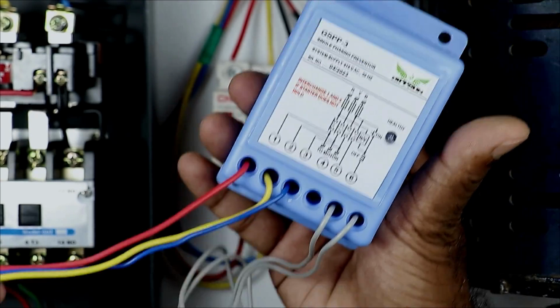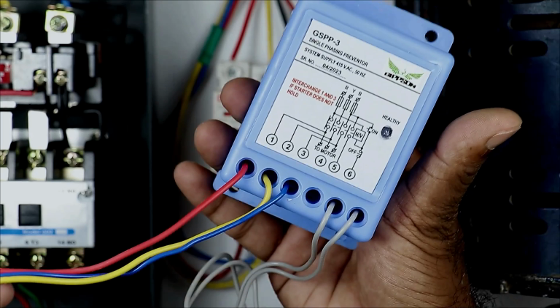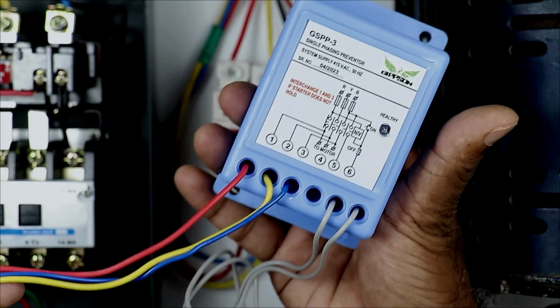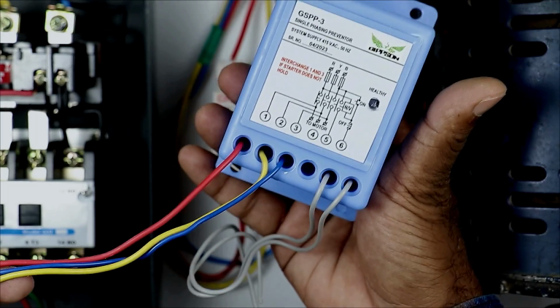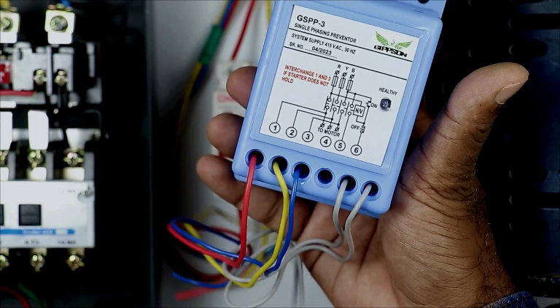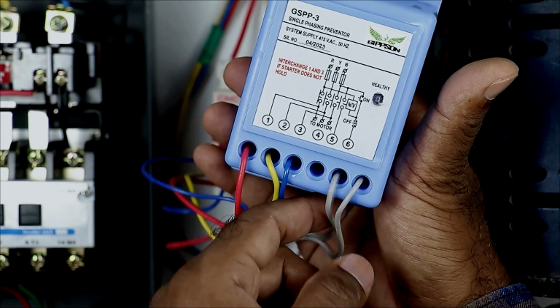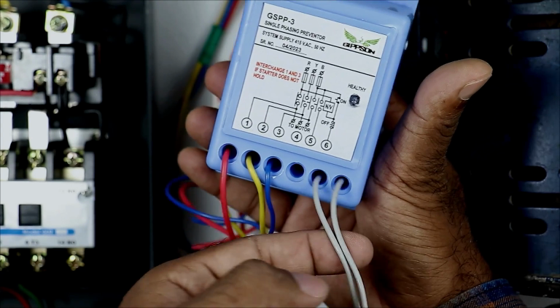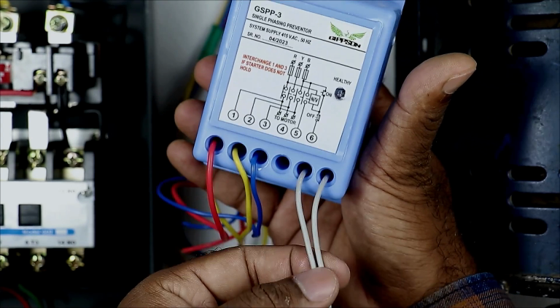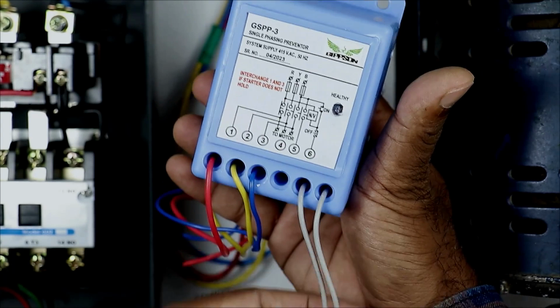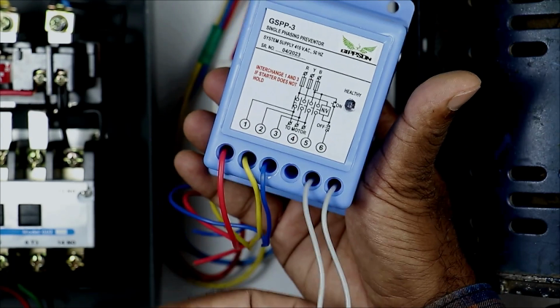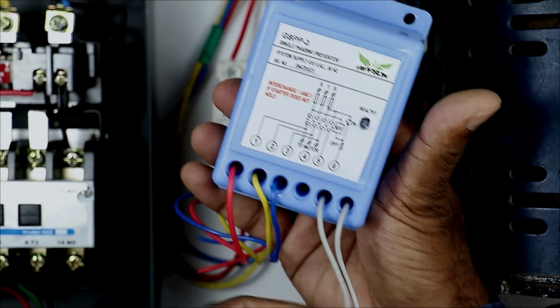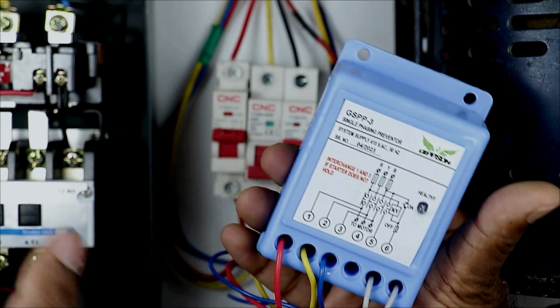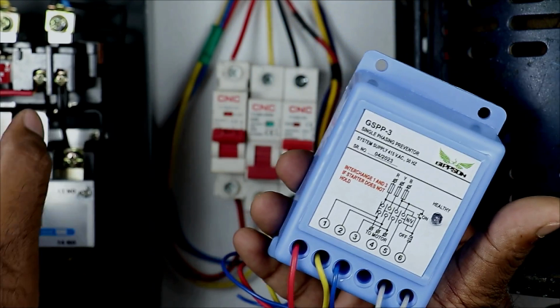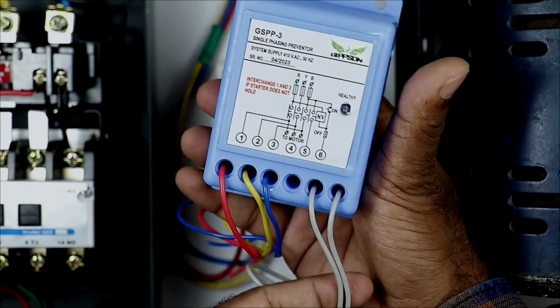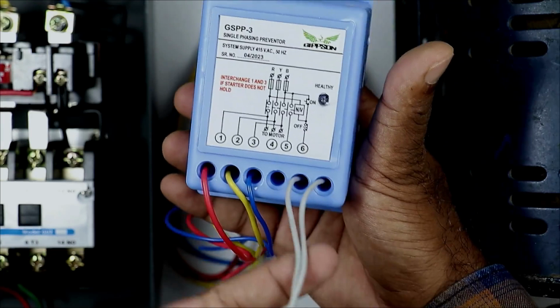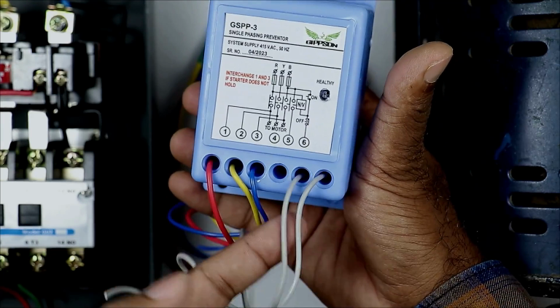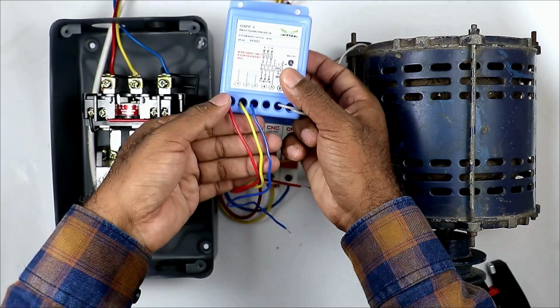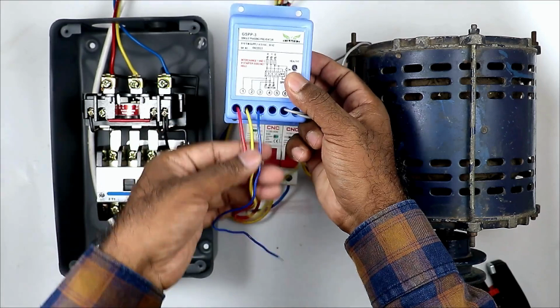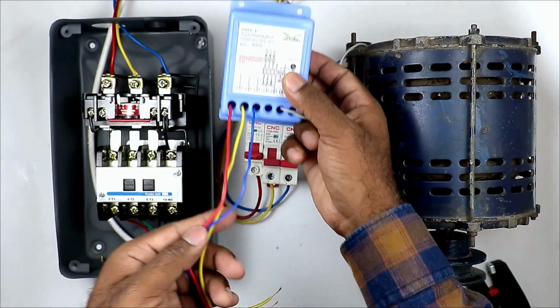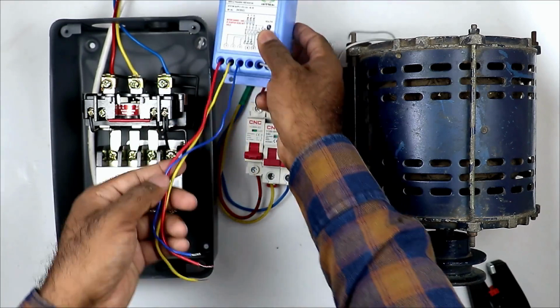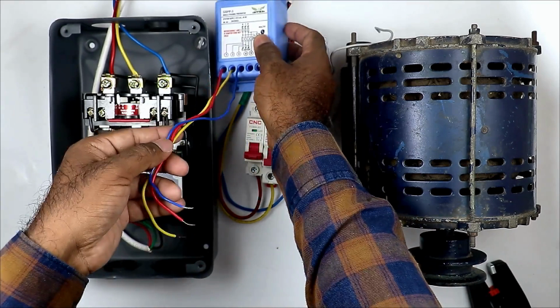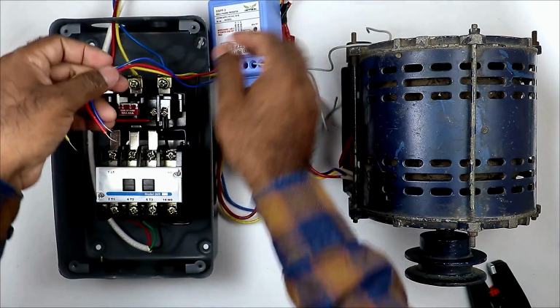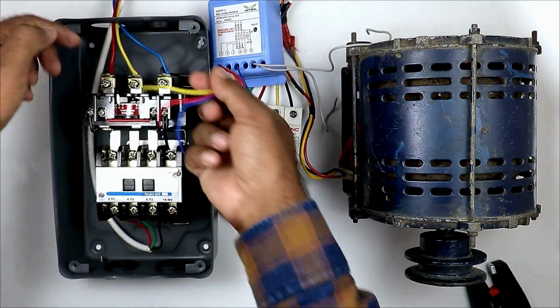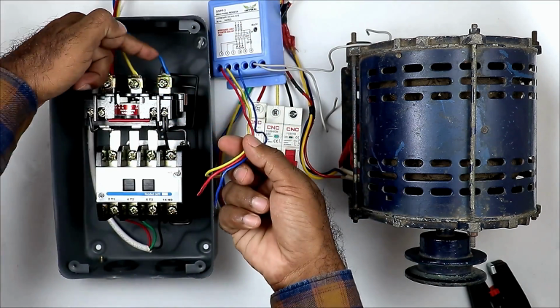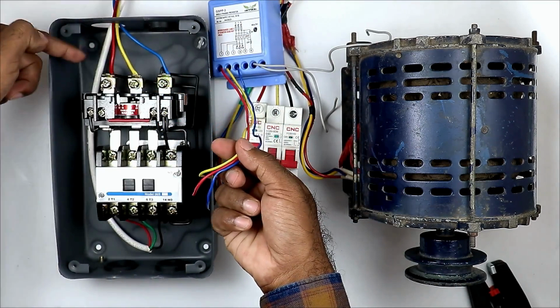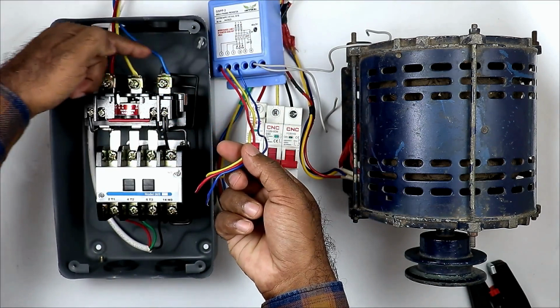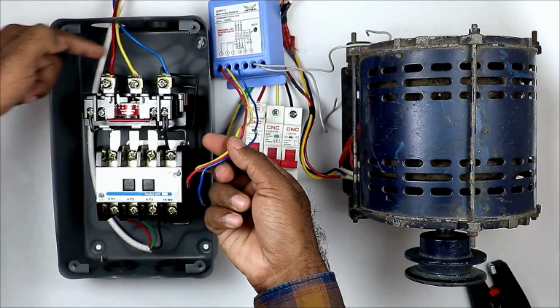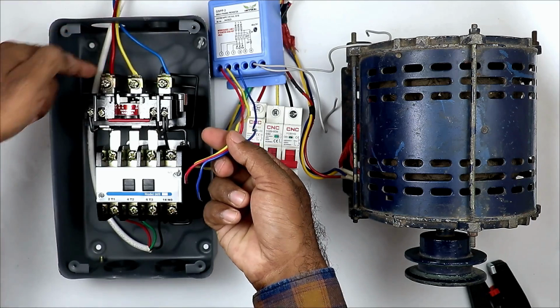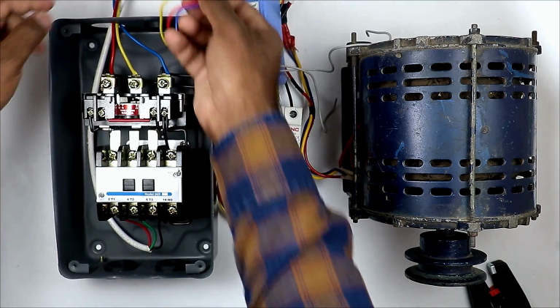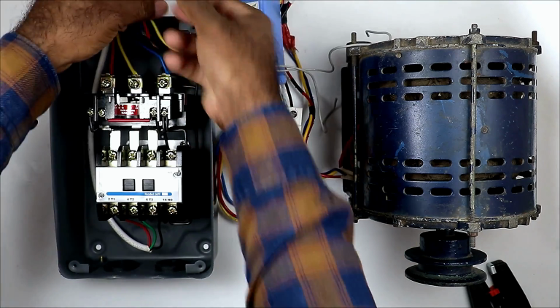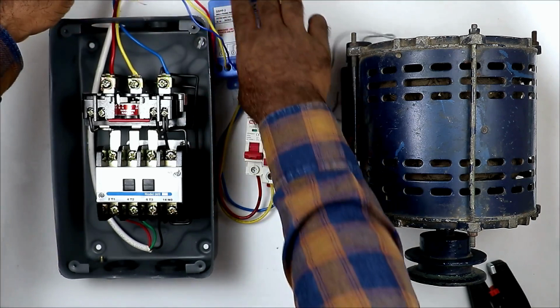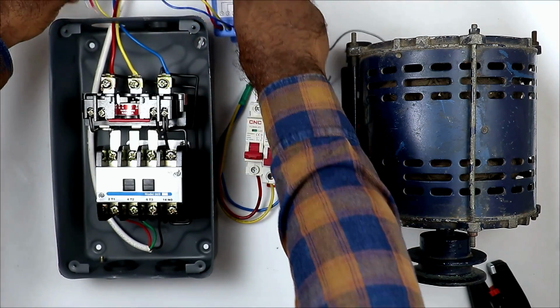Besides these, 2 more wires are there of grey color. Take these wires and connect them with the stop push button here. So I am taking these 3 color wires, and the R, Y, B — the 3-phase power supply which is connected — with this power supply, I am connecting these wires.